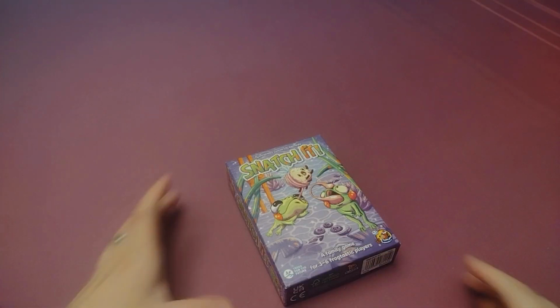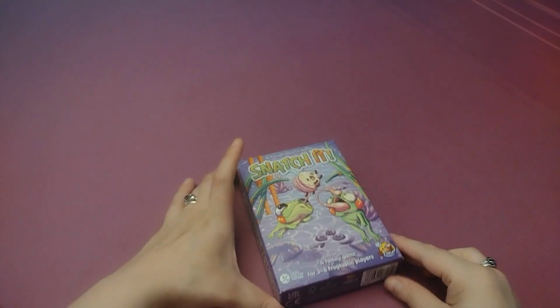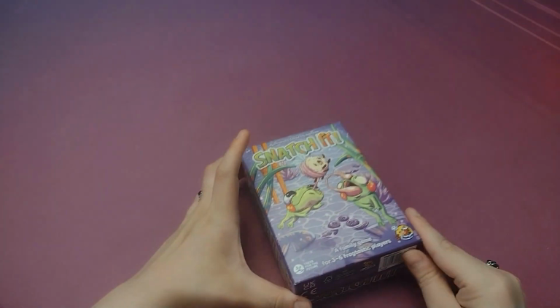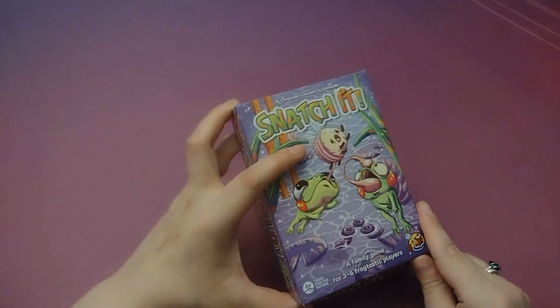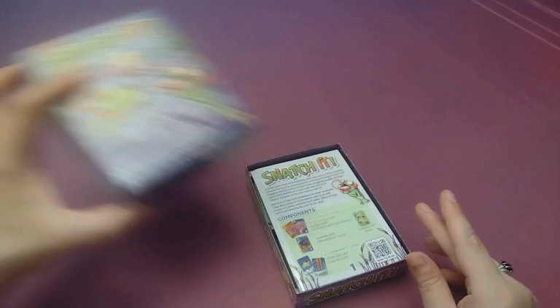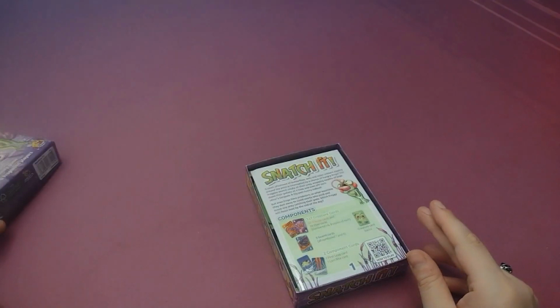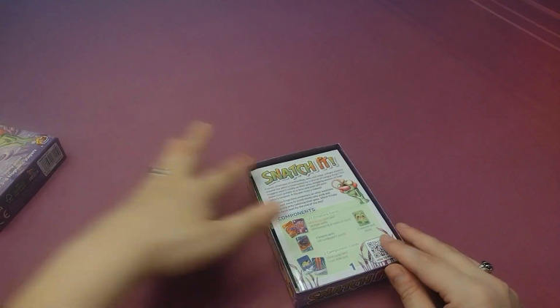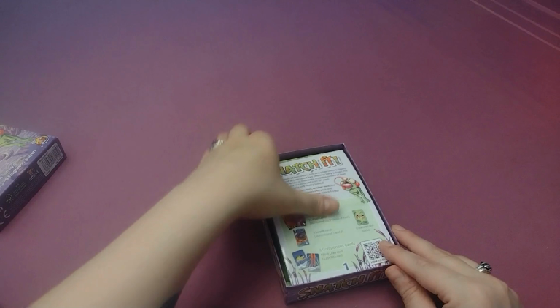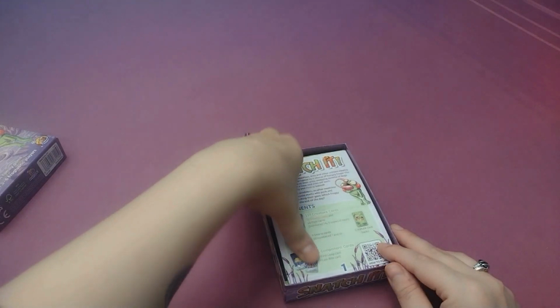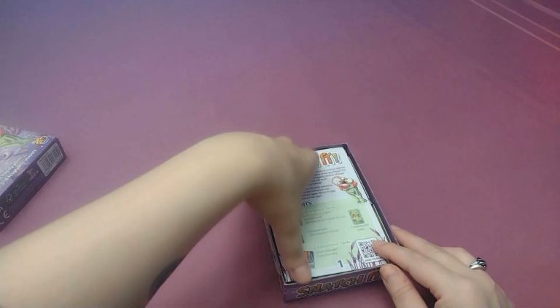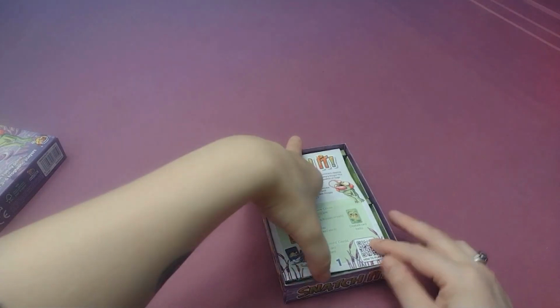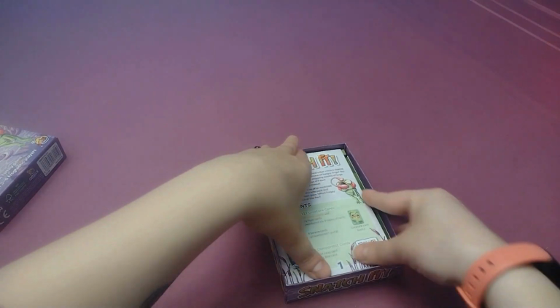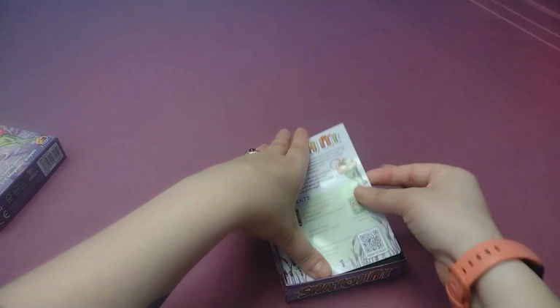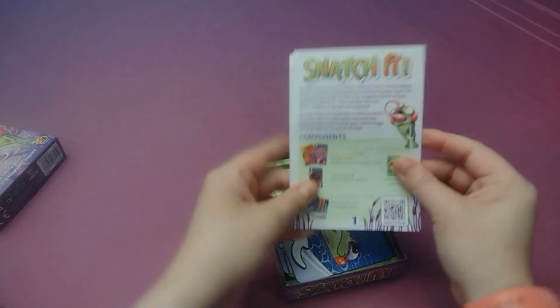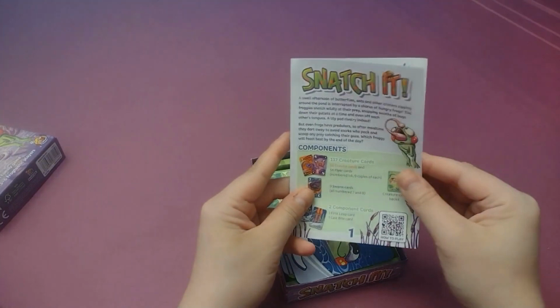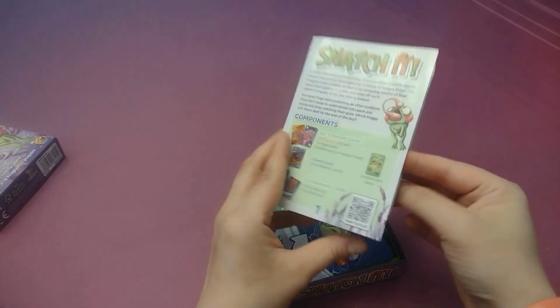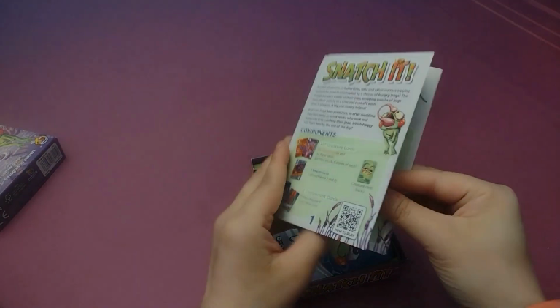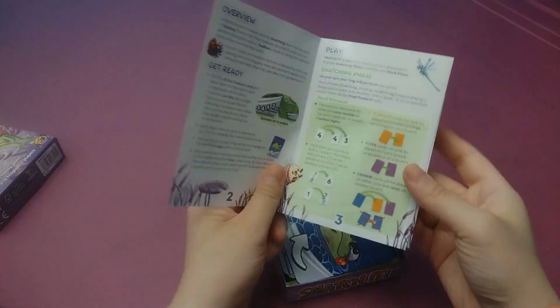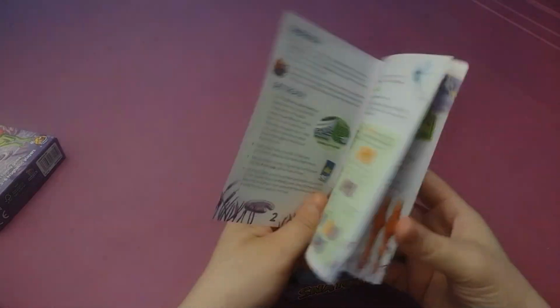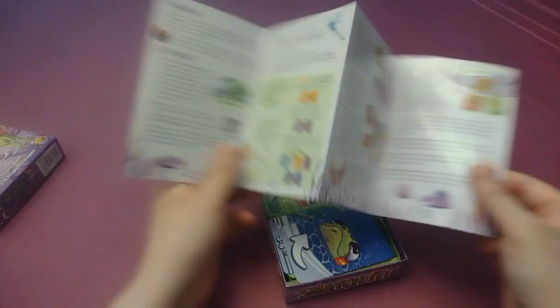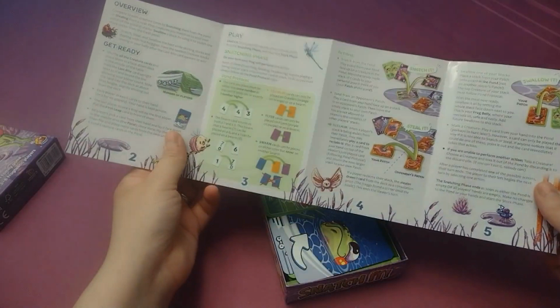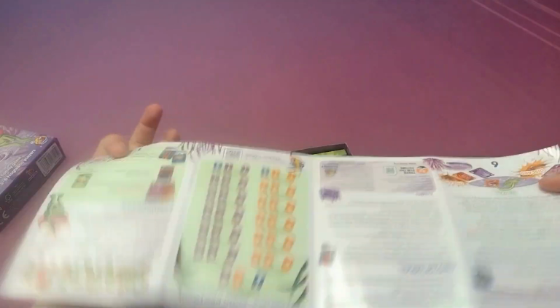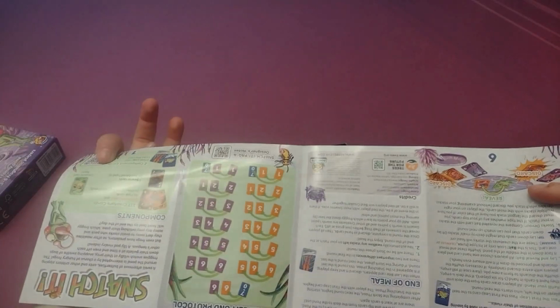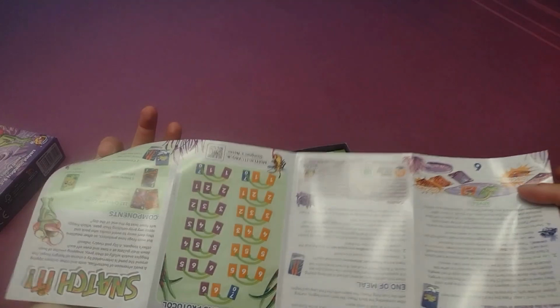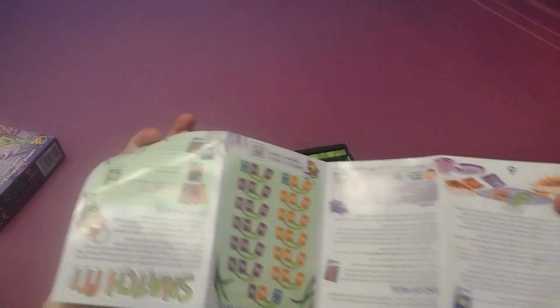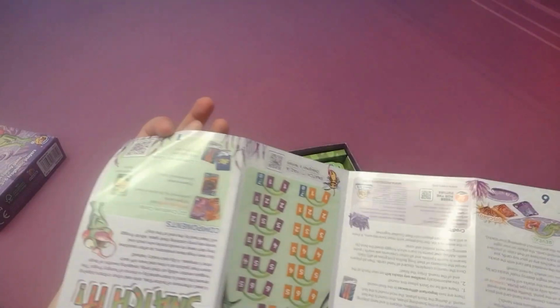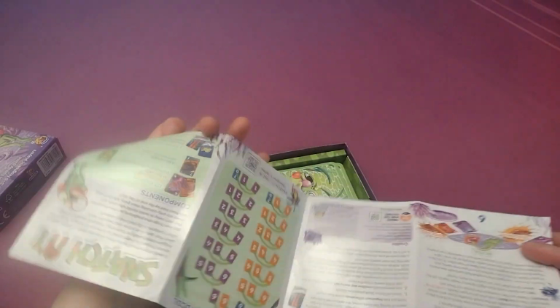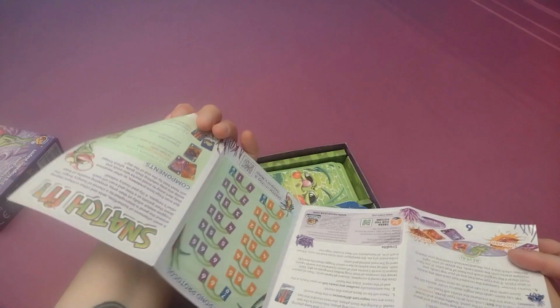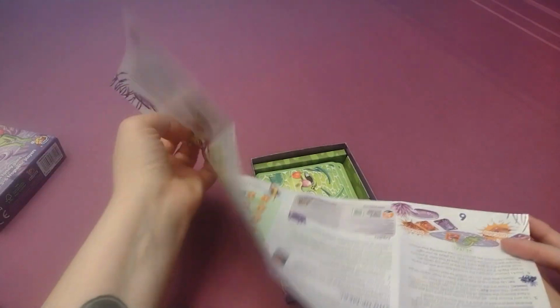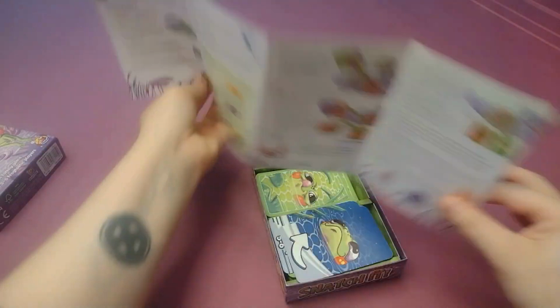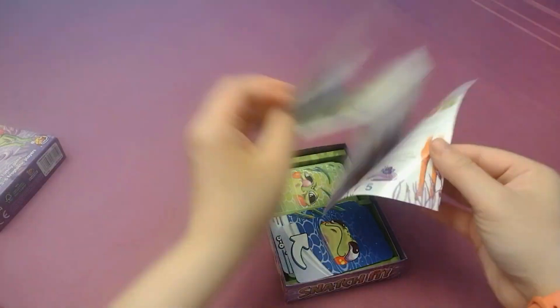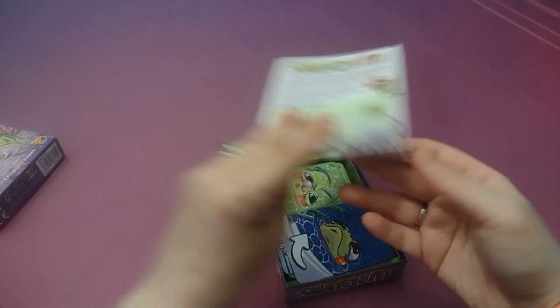We did get a chance to play this one at Gen Con, so it is a little bit opened up already, but that's okay. Let's take a look at it anyway. We have our rulebook here — pretty short, straightforward rules — and a little bit of an example of how cards can get played there as well.